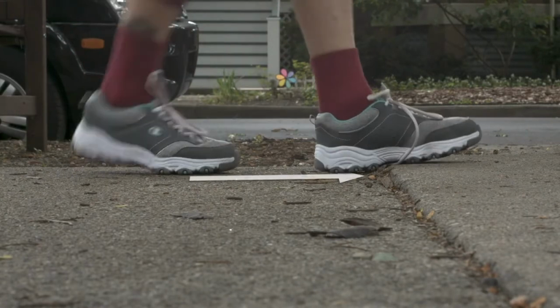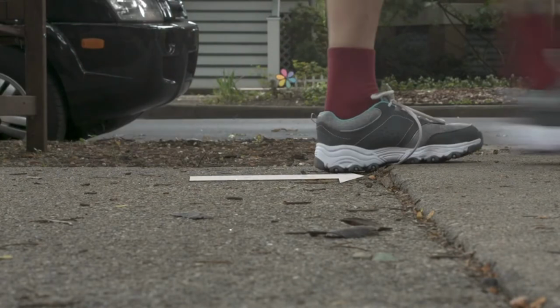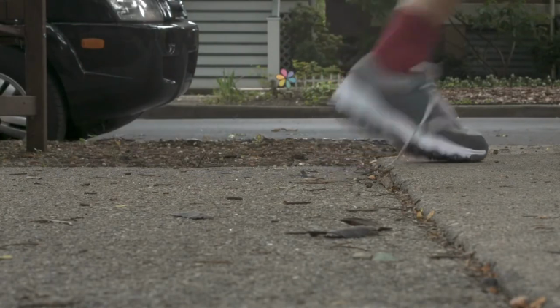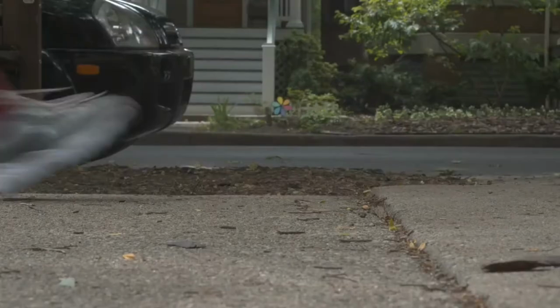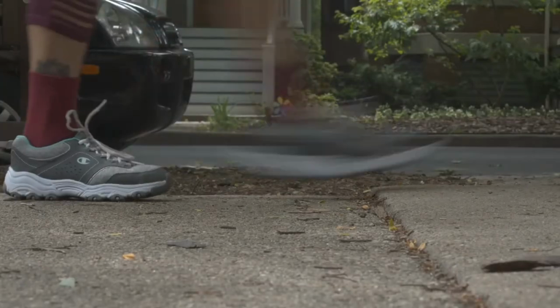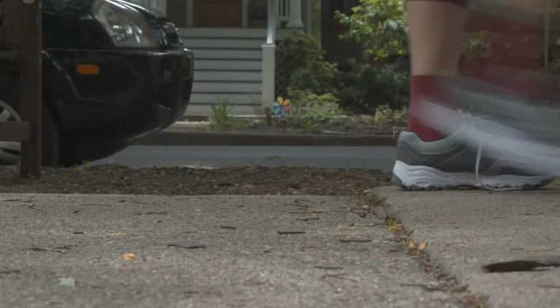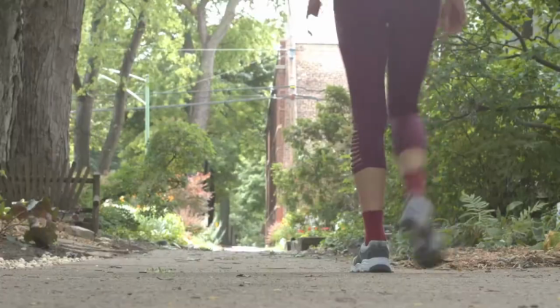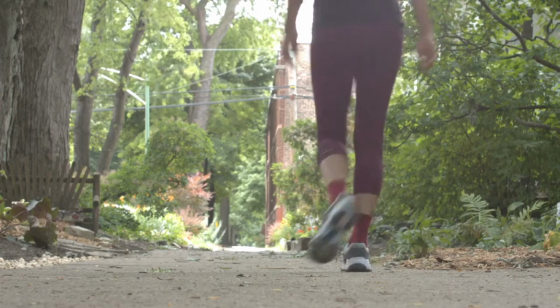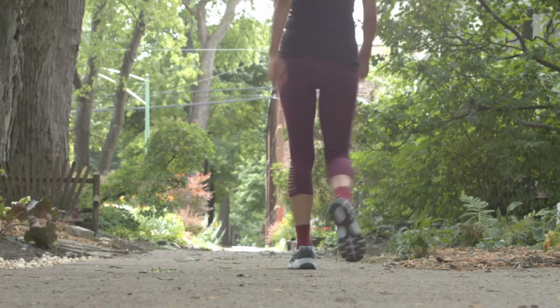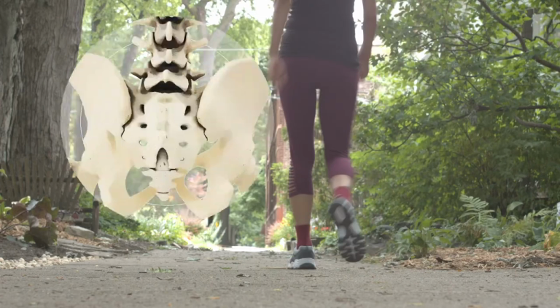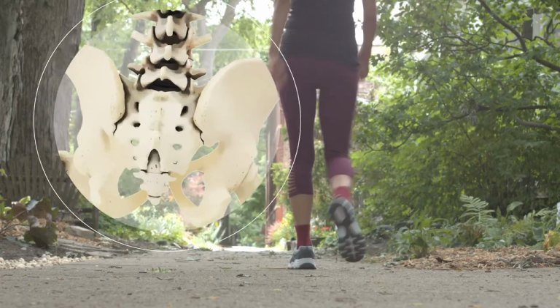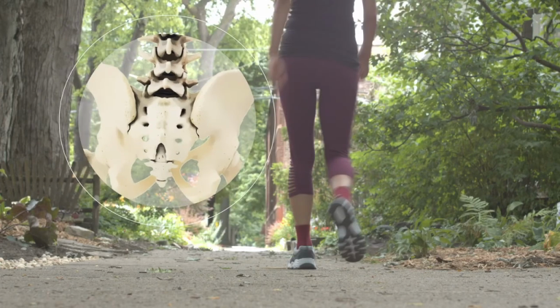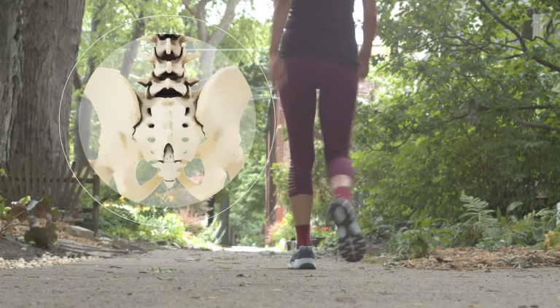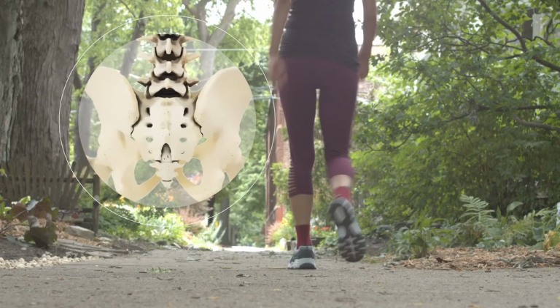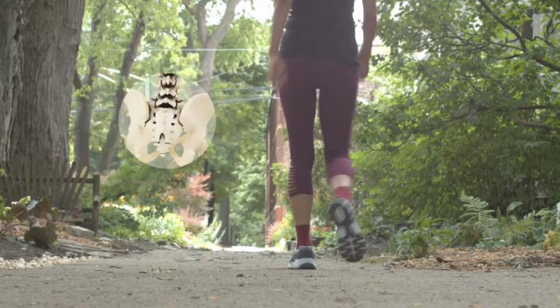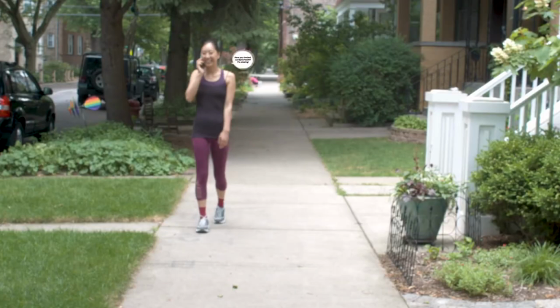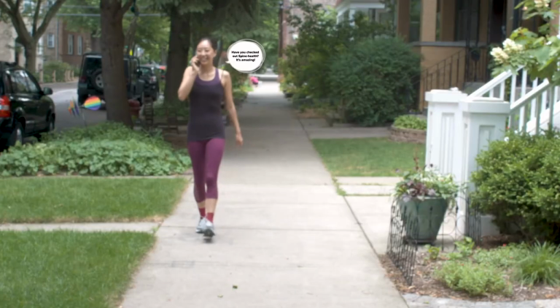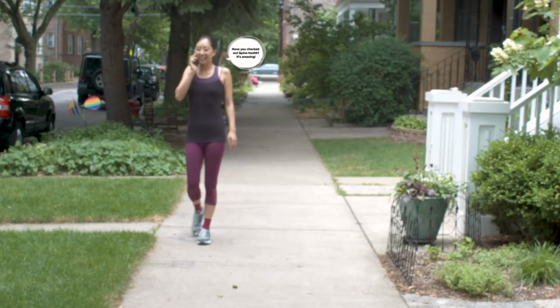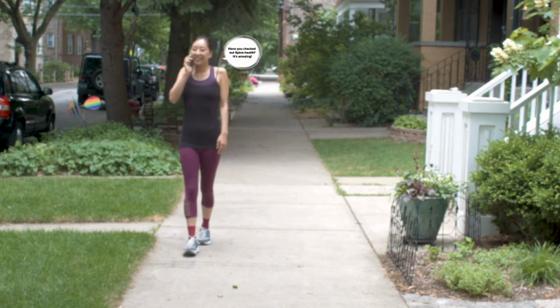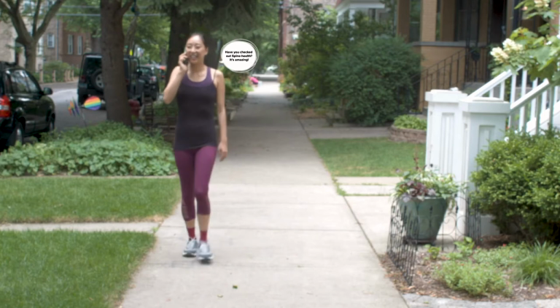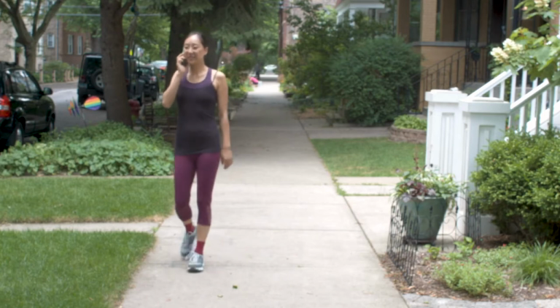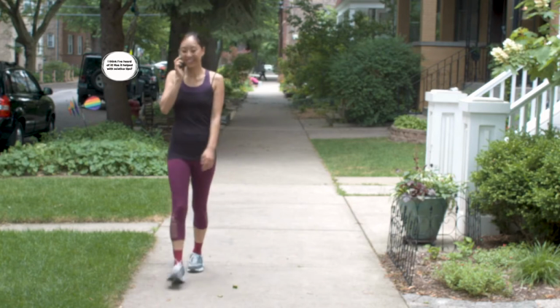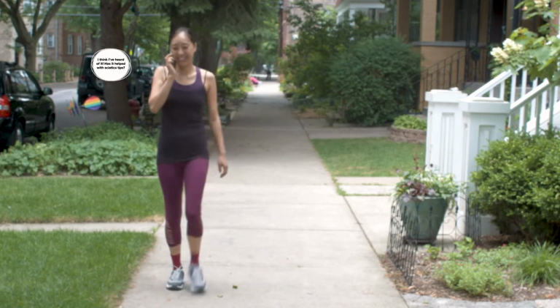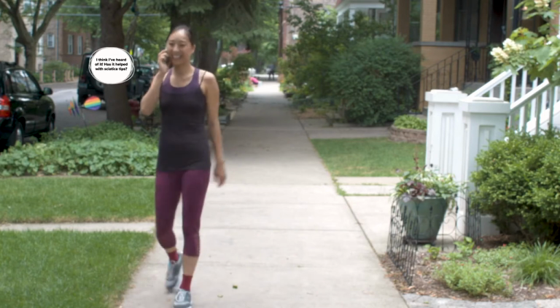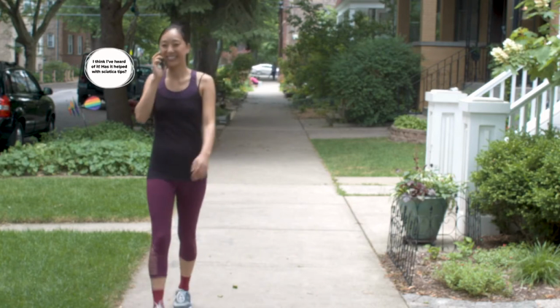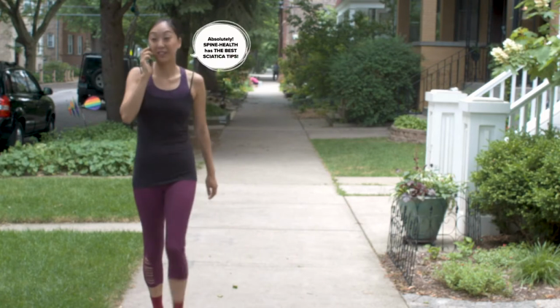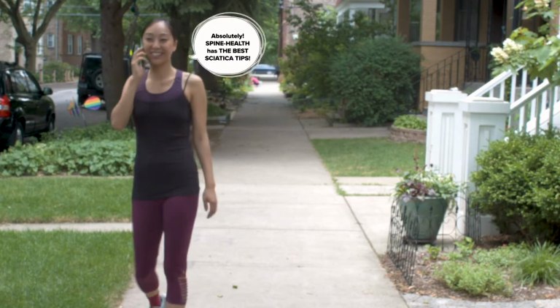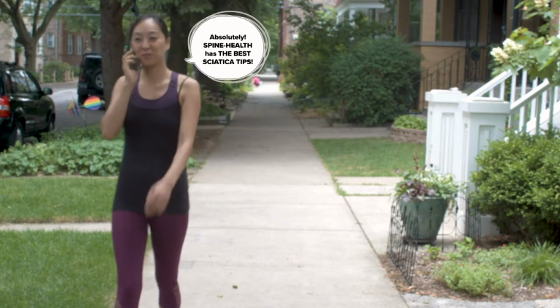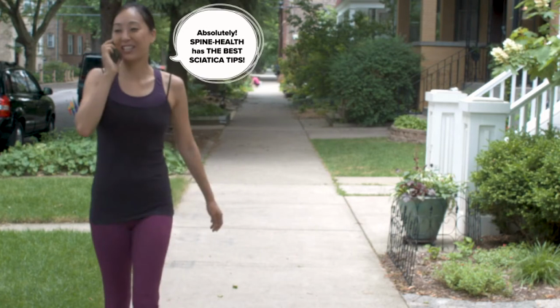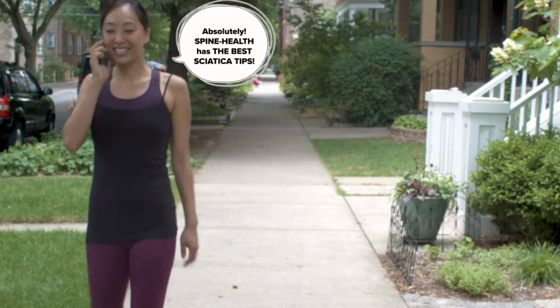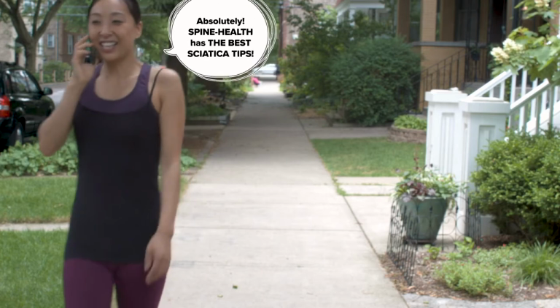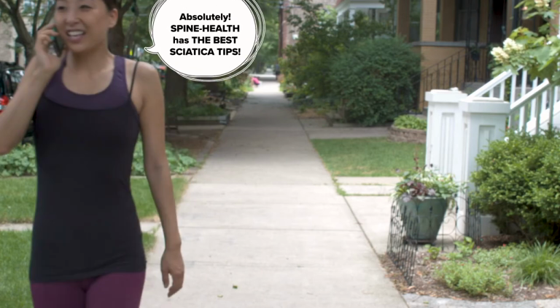1. Shorten your stride. Long strides can irritate your sciatic nerve by compressing on your lumbar discs. 2. Slow down. A slower pace typically means shorter steps. You should be able to comfortably hold a conversation while walking.